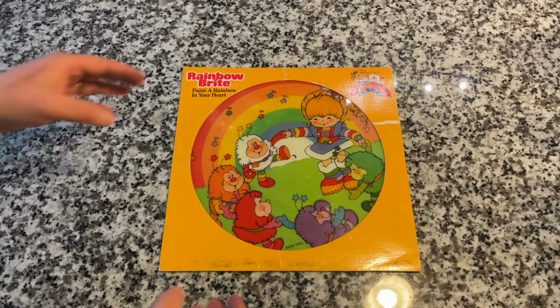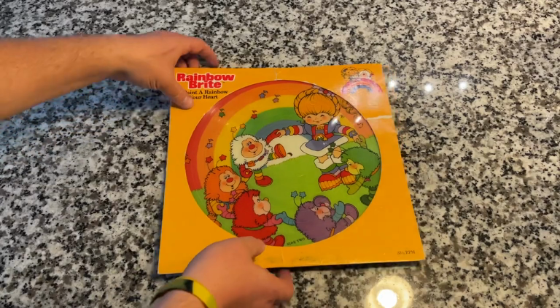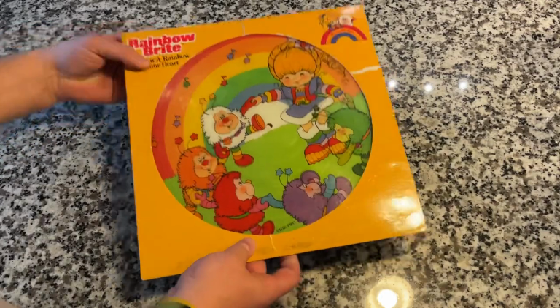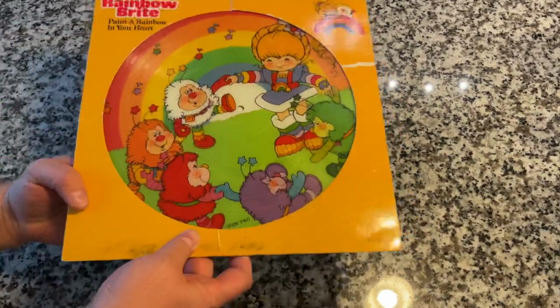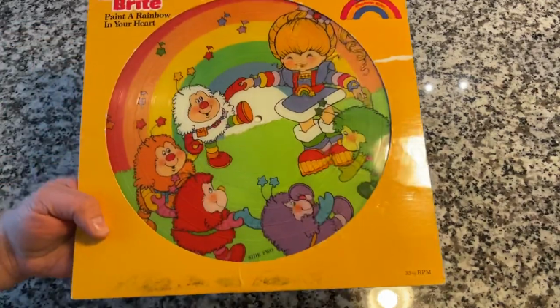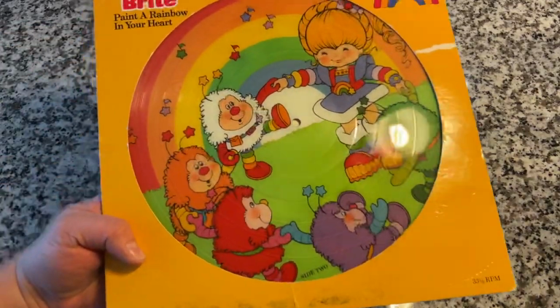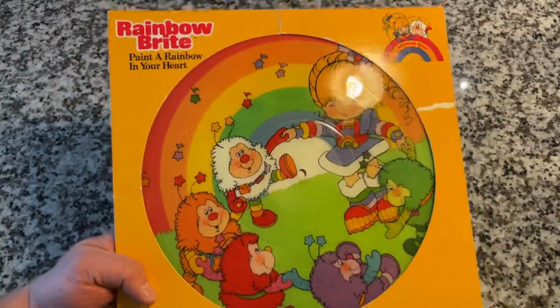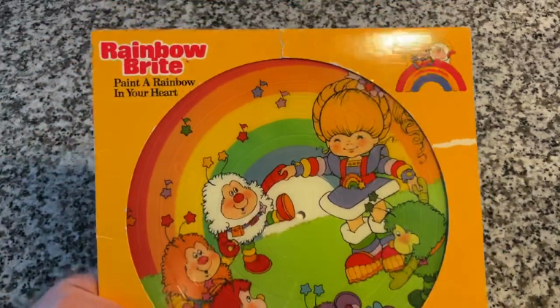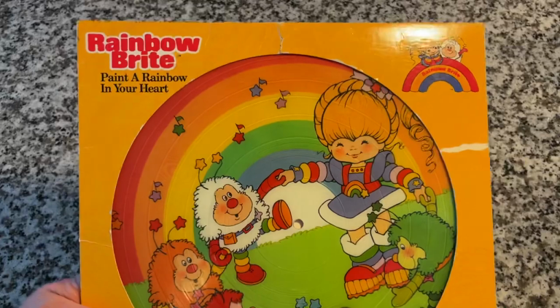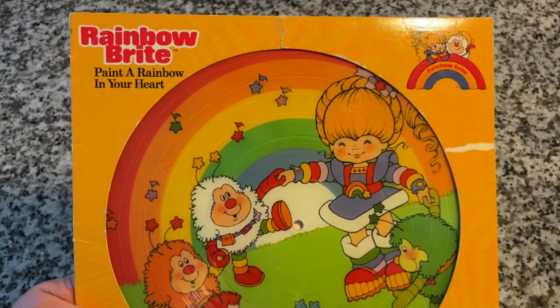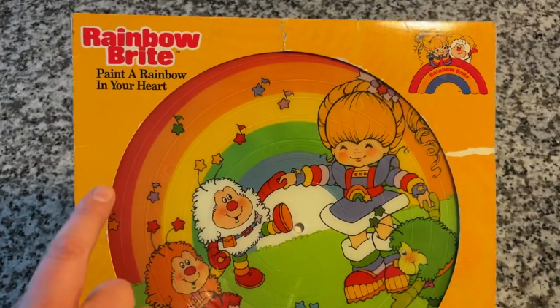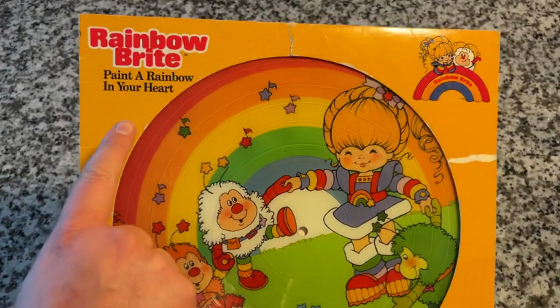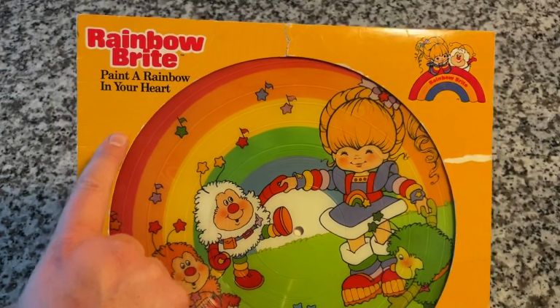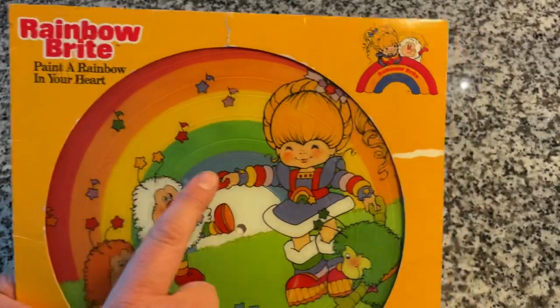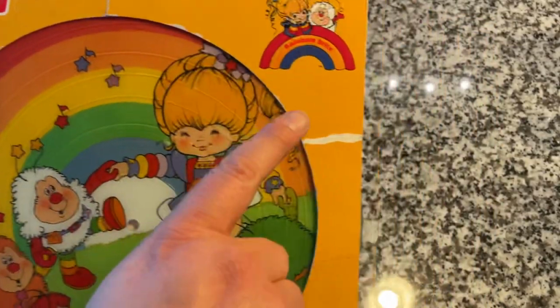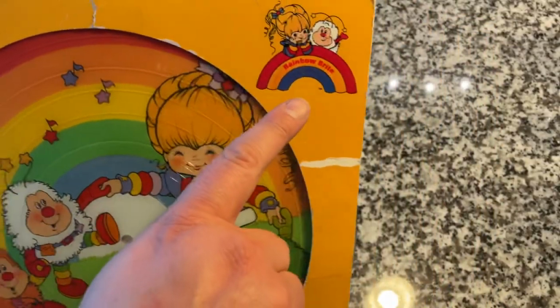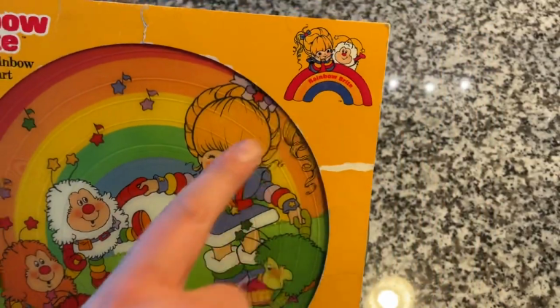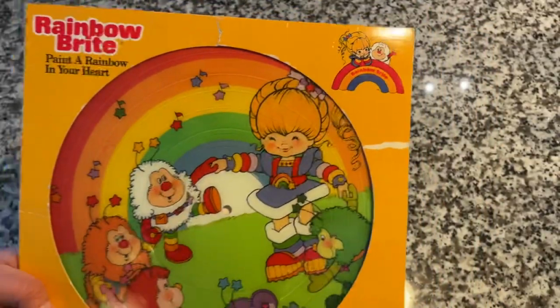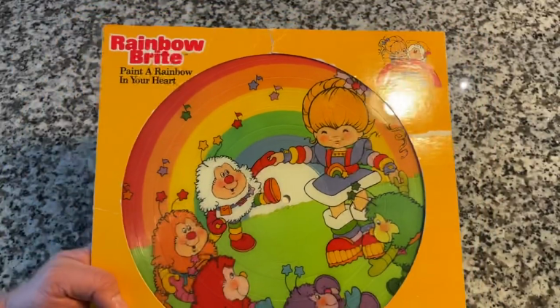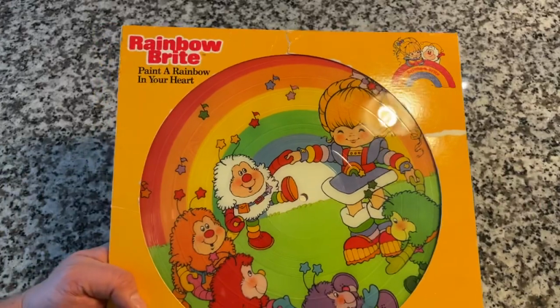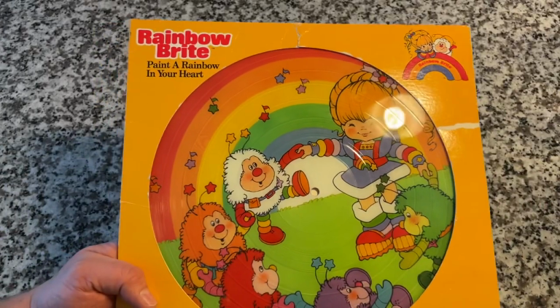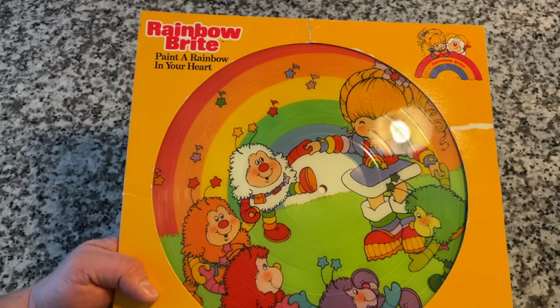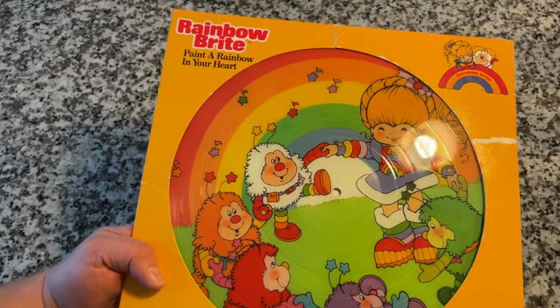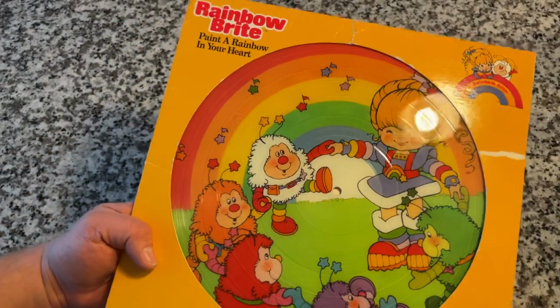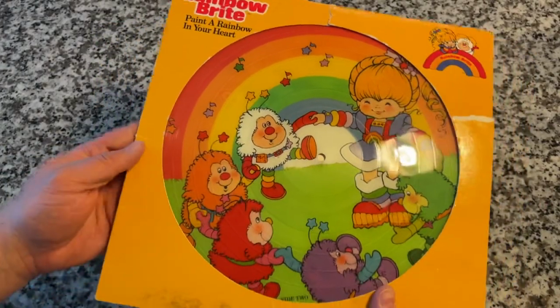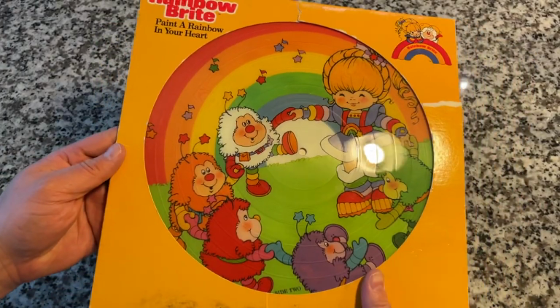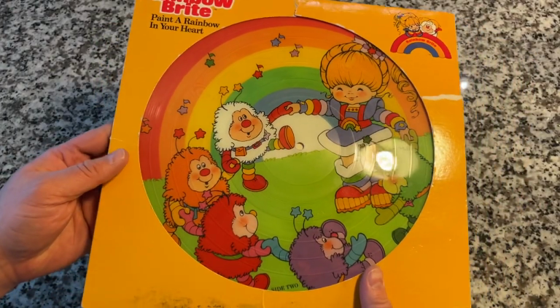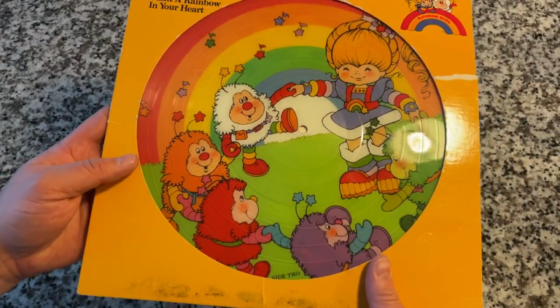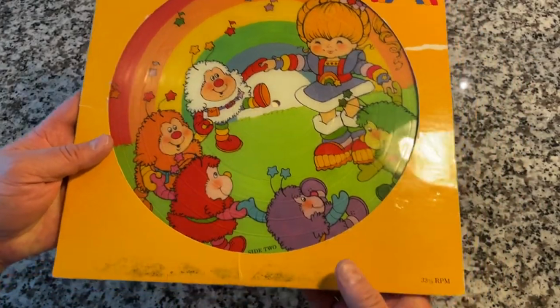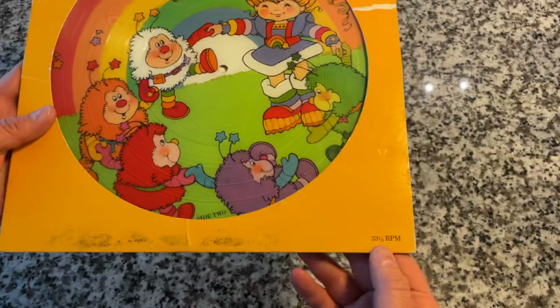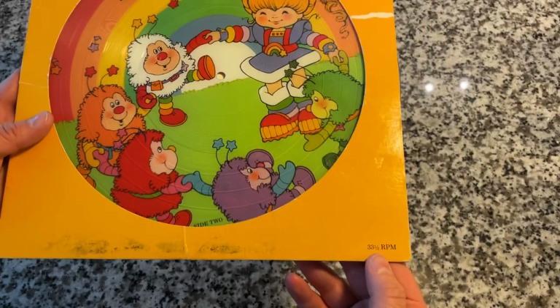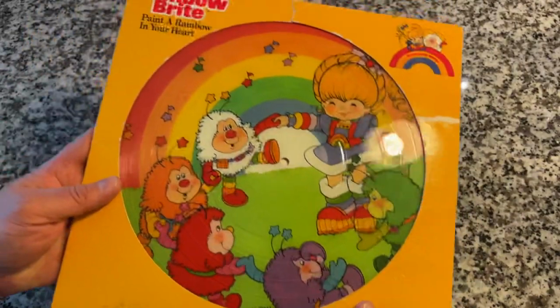So let's take a close look inside and out, and then we'll give it a listen too. Rainbow Bright — paint a rainbow in your heart — with the Rainbow Bright logo. I love the bright yellows and oranges and just the colors. Absolutely beautiful. 33 and a third RPM.